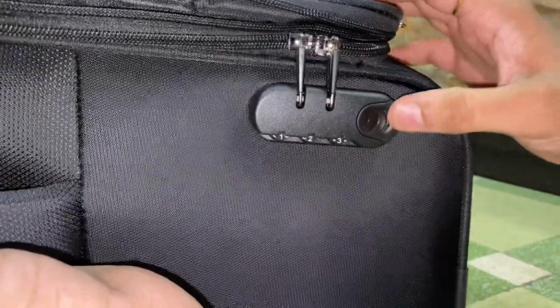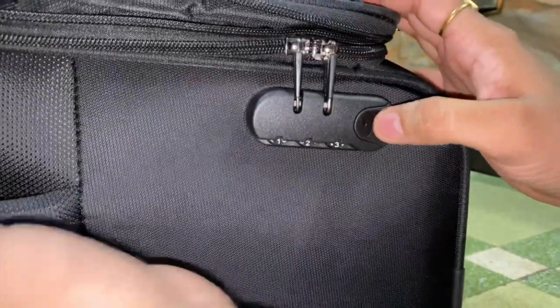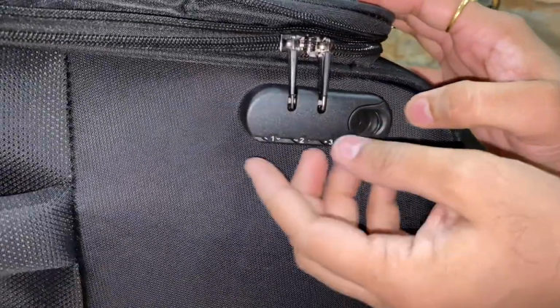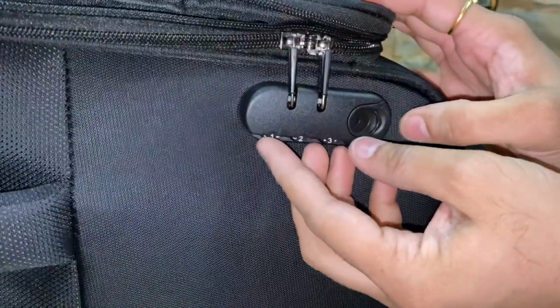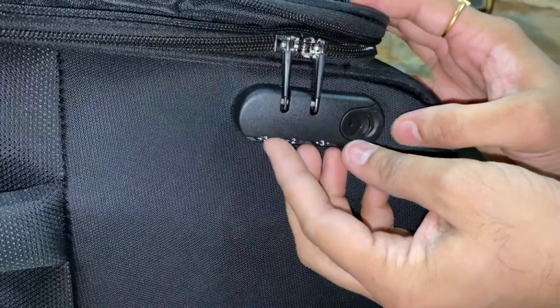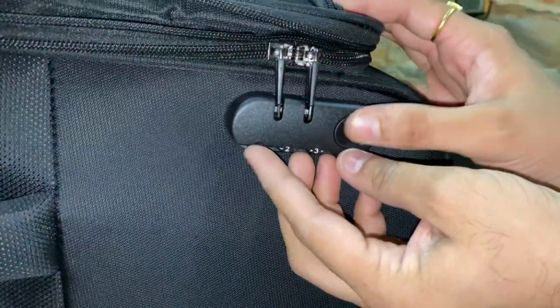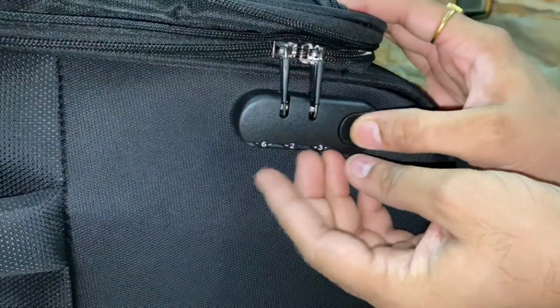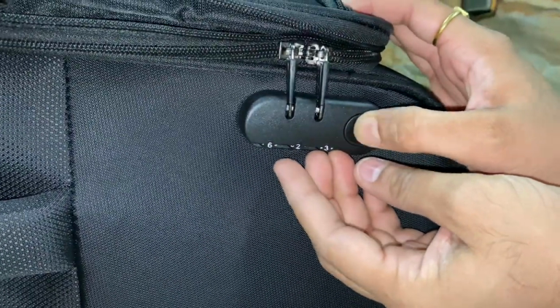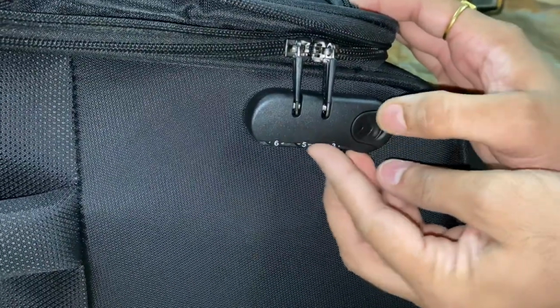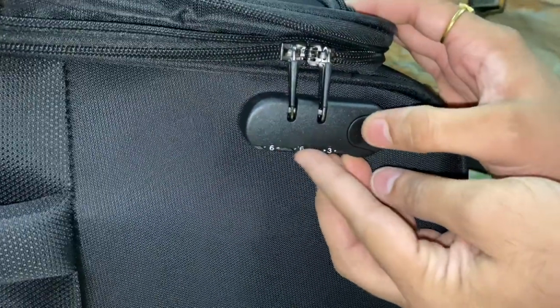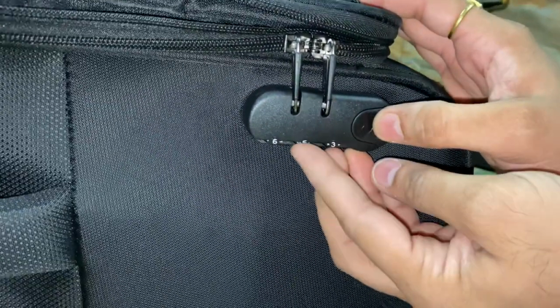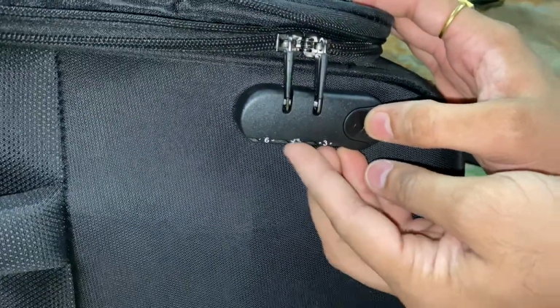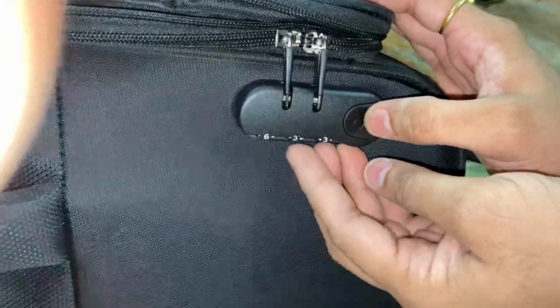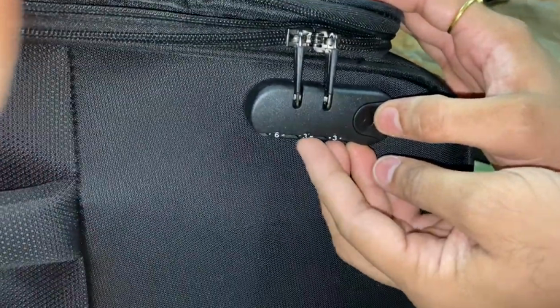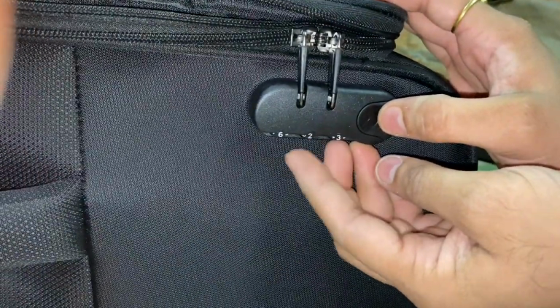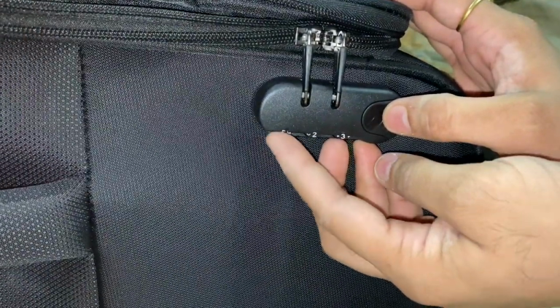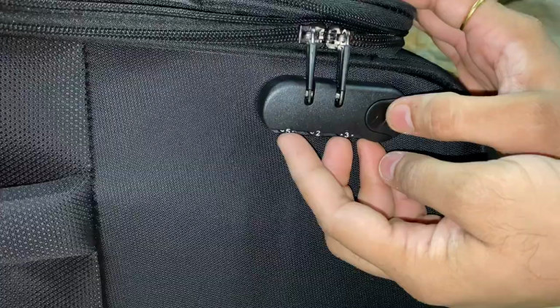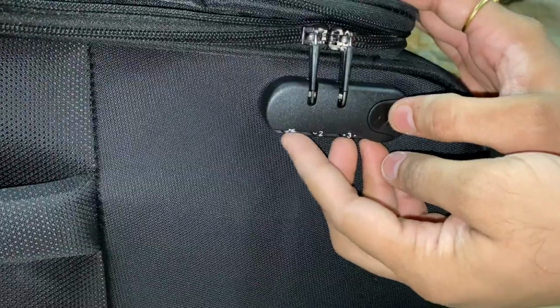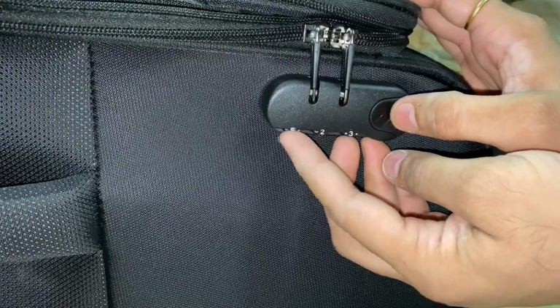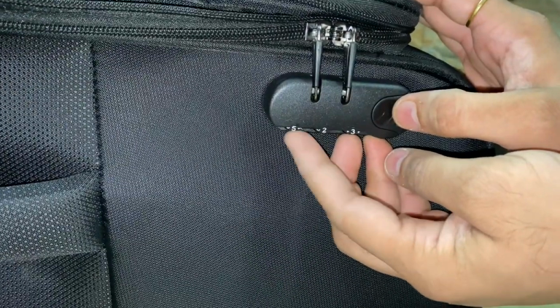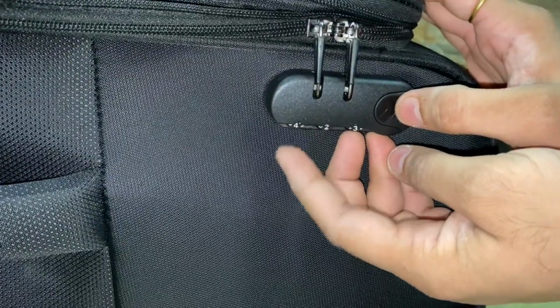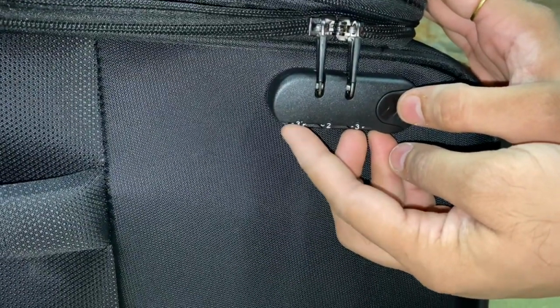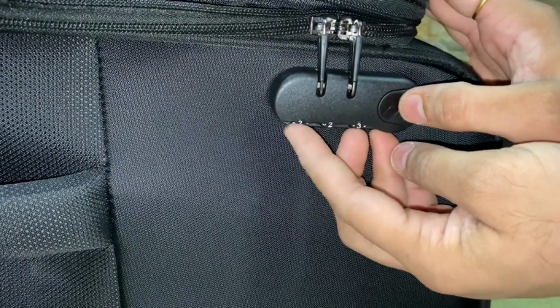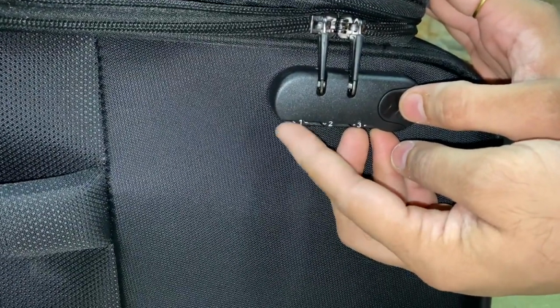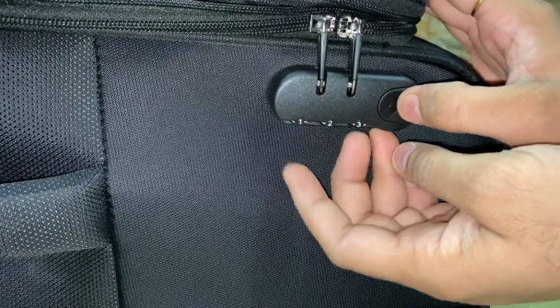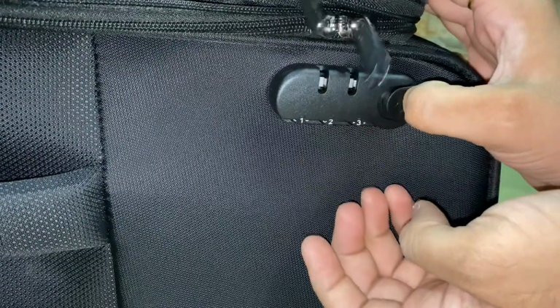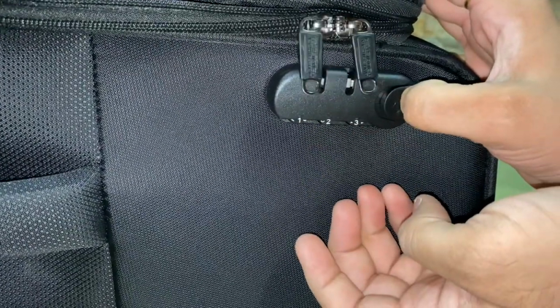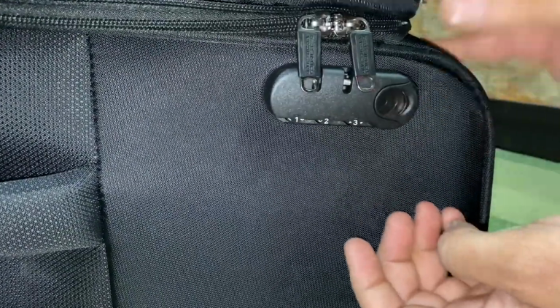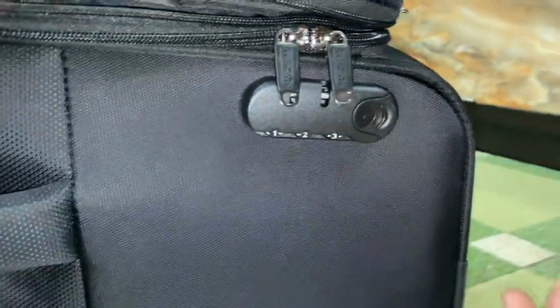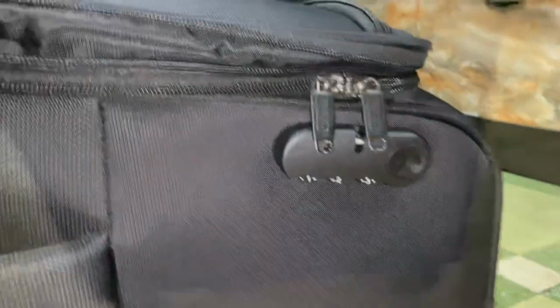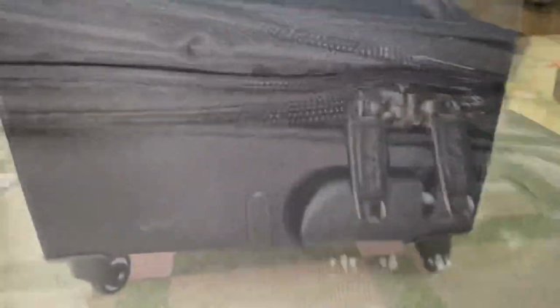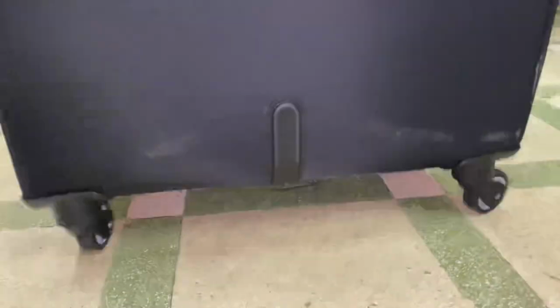So this is now locked. I will show you how to unlock it — I put it back to 1-2-3 and it unlocks easily. This is very easy guys.